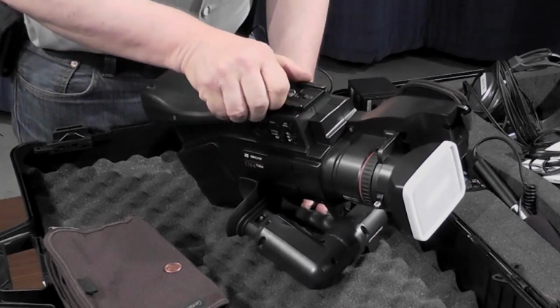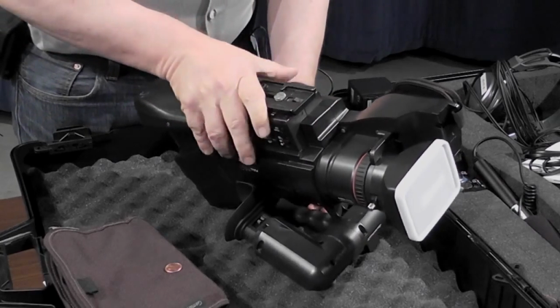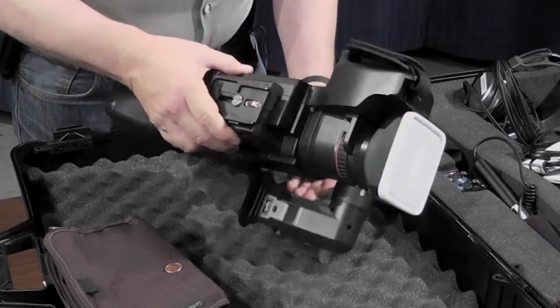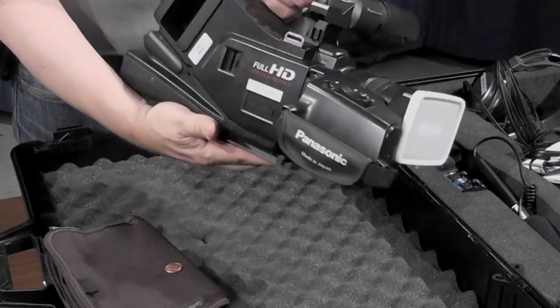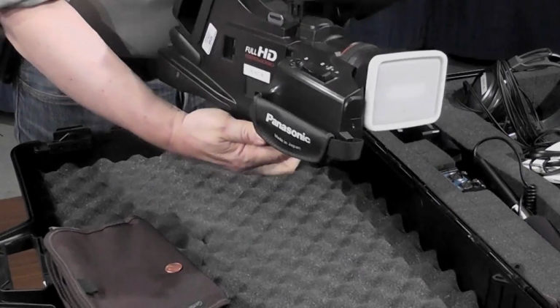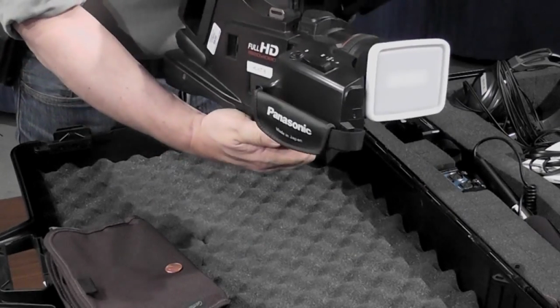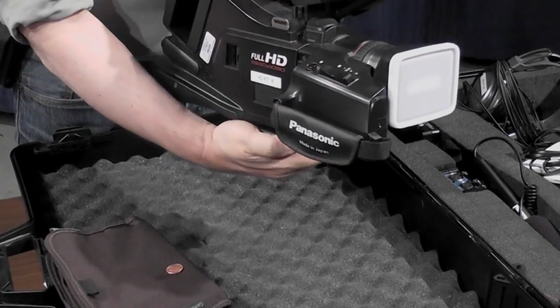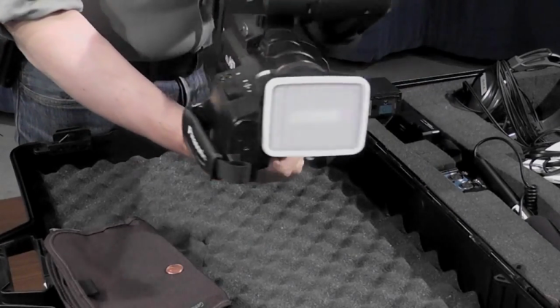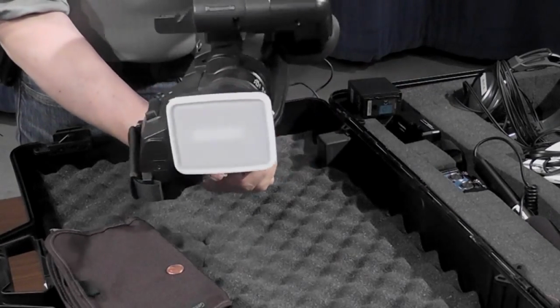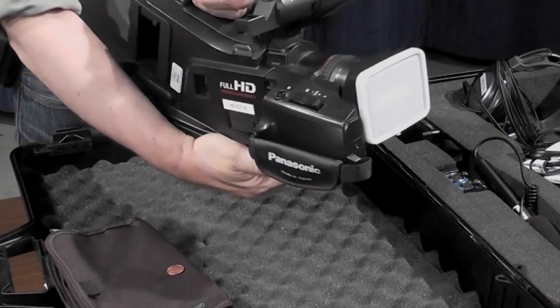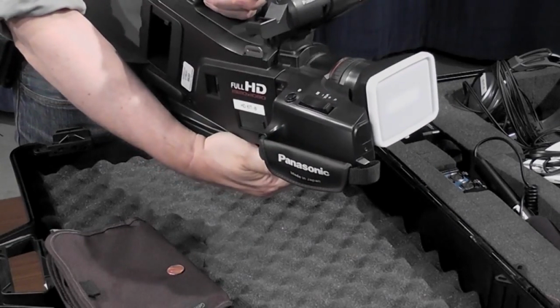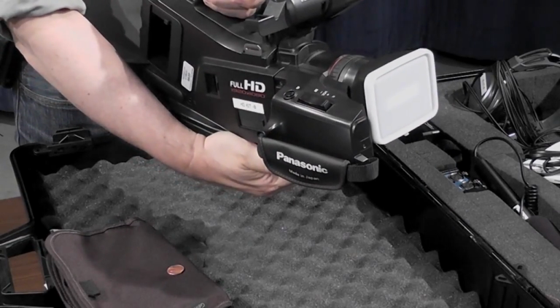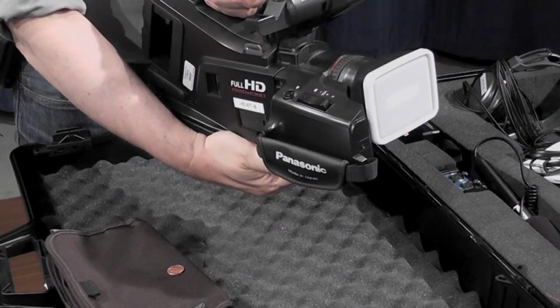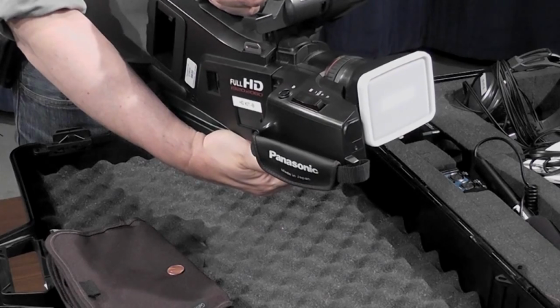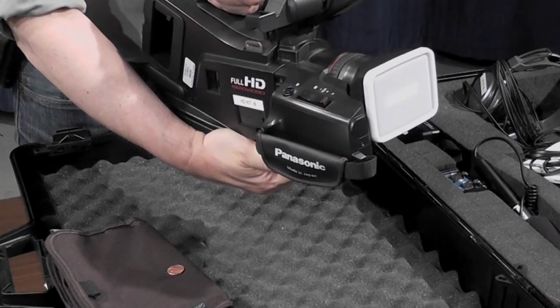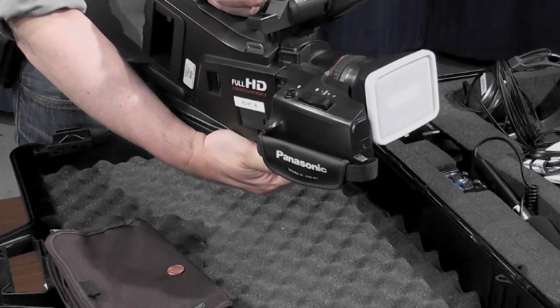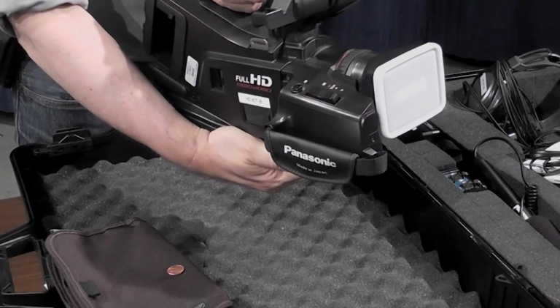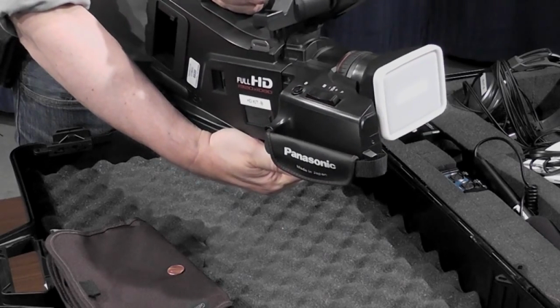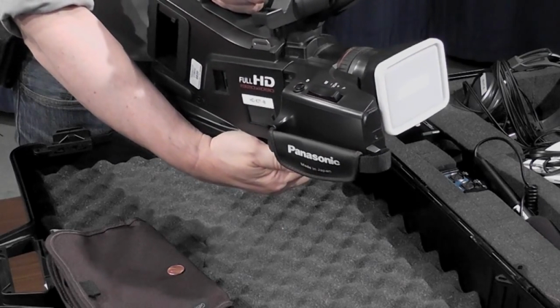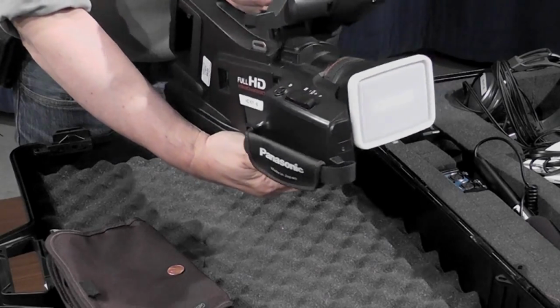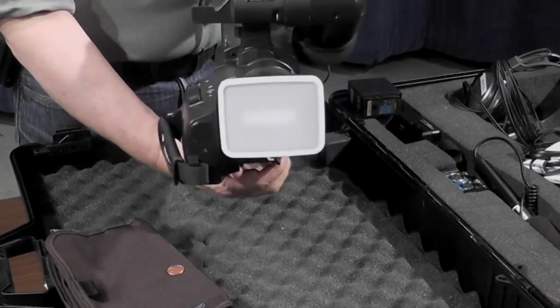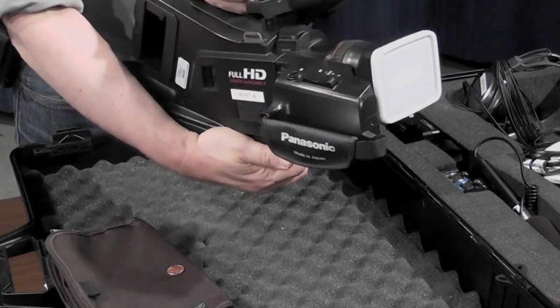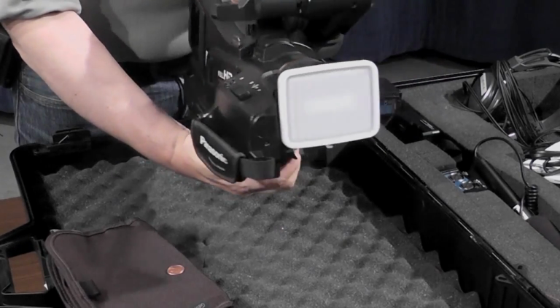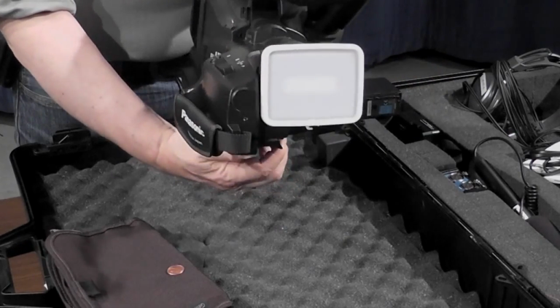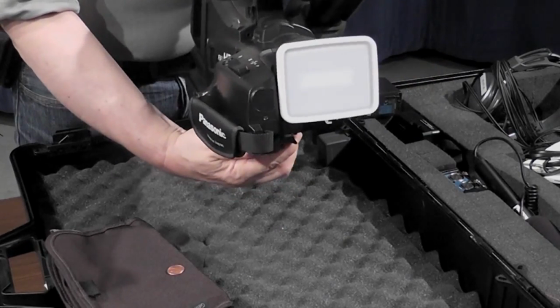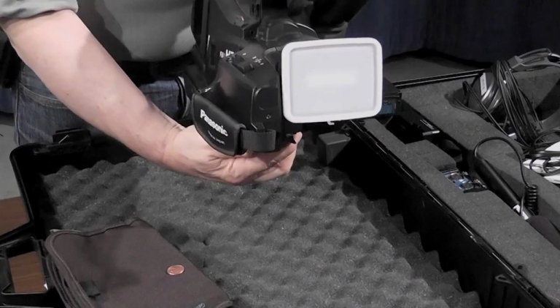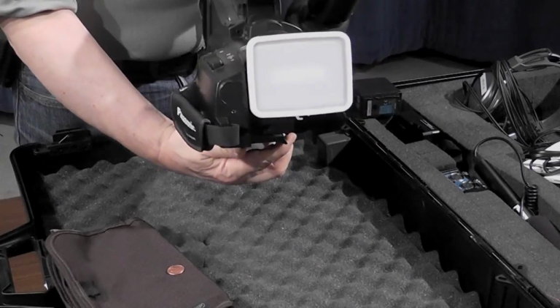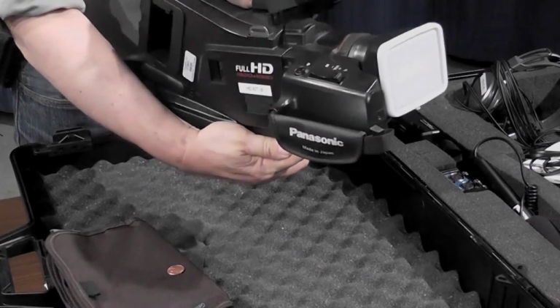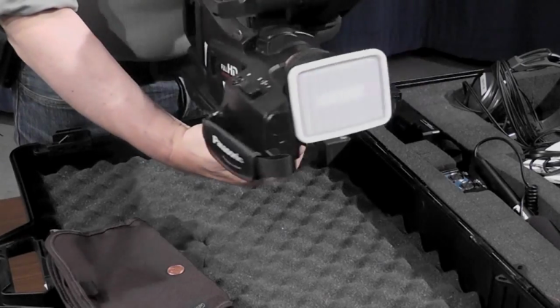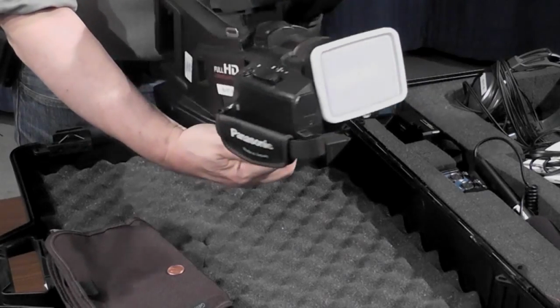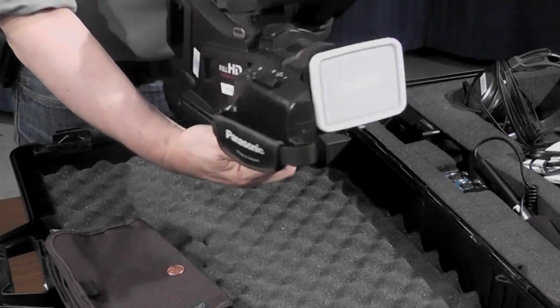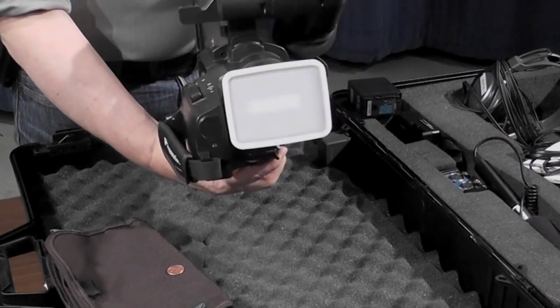Now that's in place. The camera can be put on the tripod, and when you pan from left to right or right to left, it's going to stay there and it won't spin on the axis of the screw.